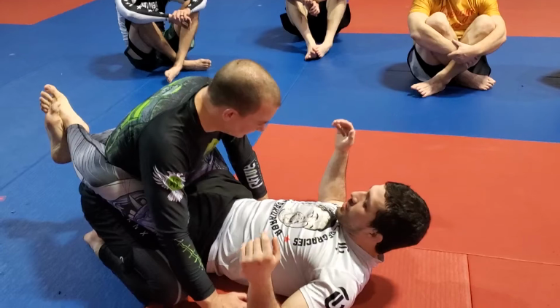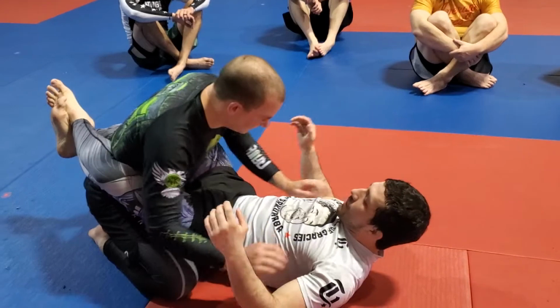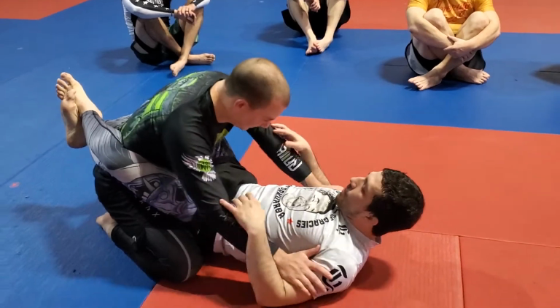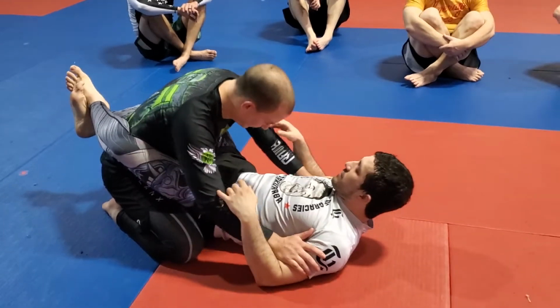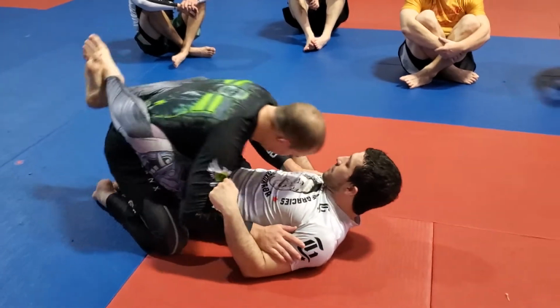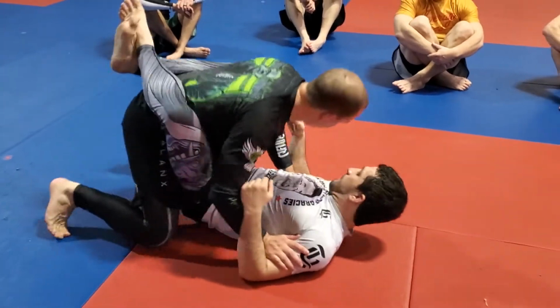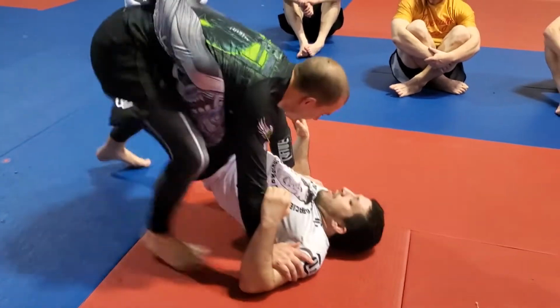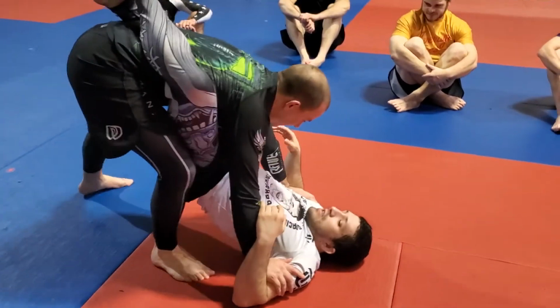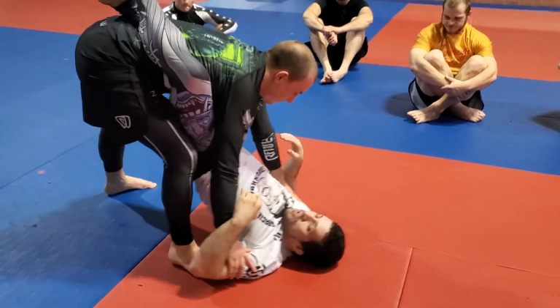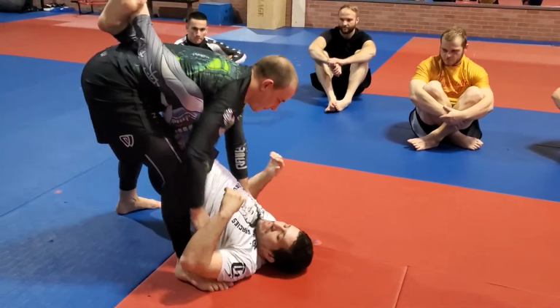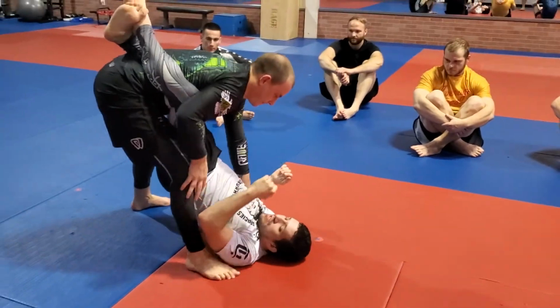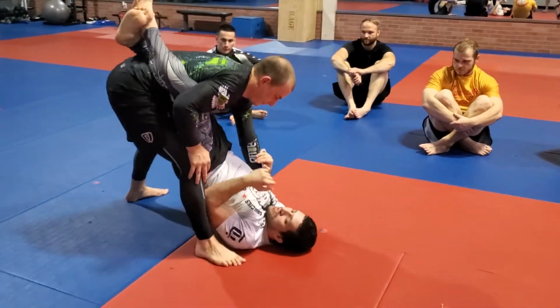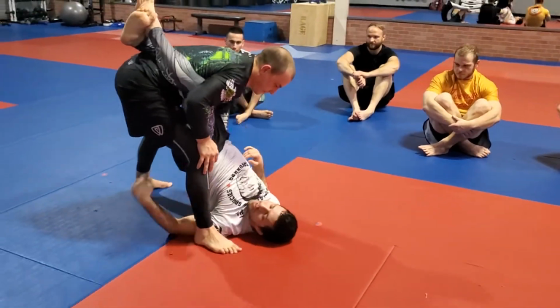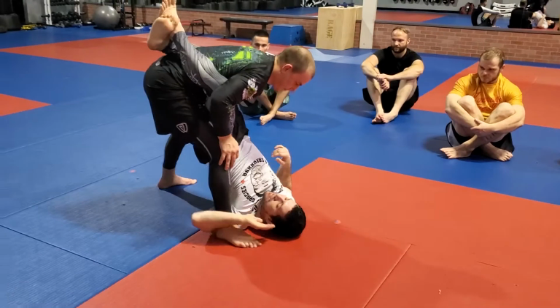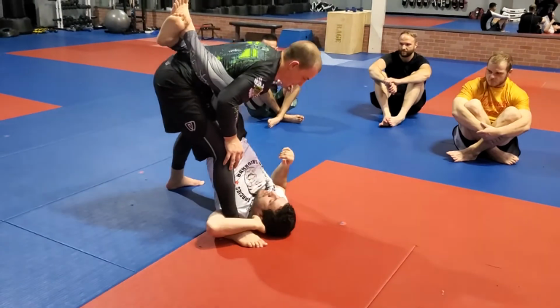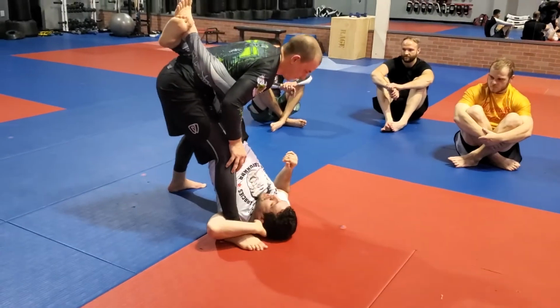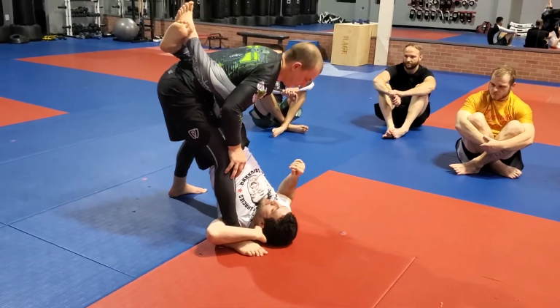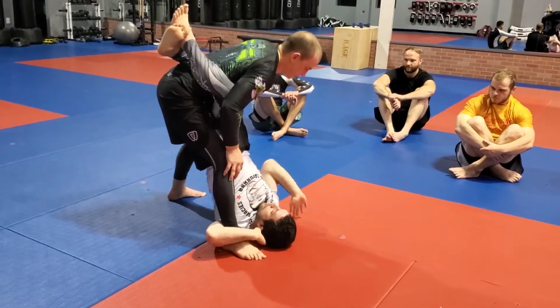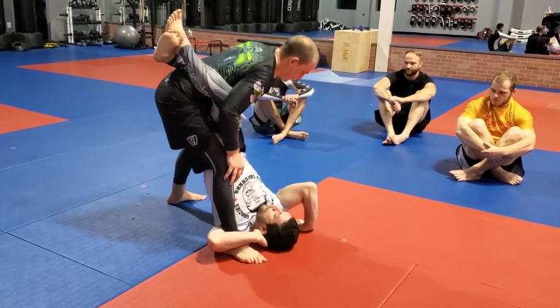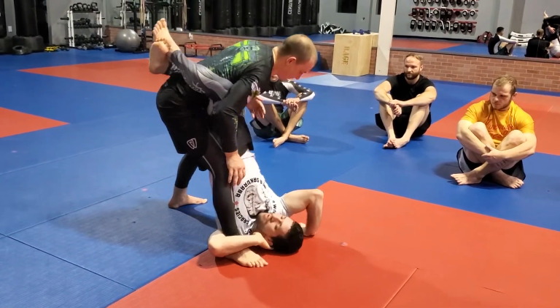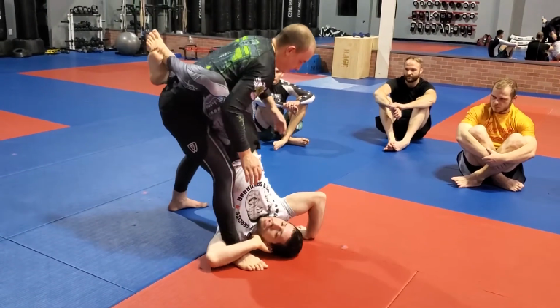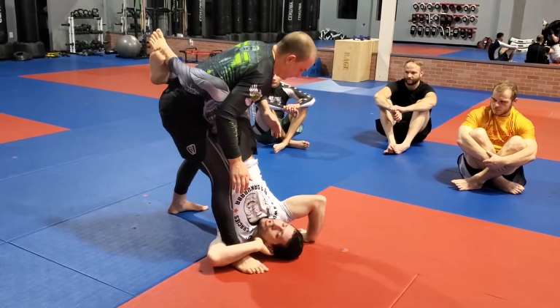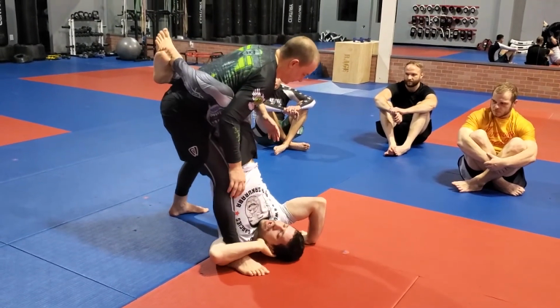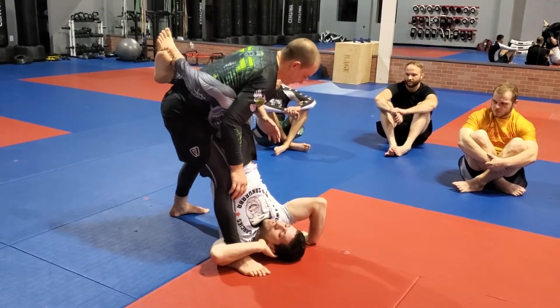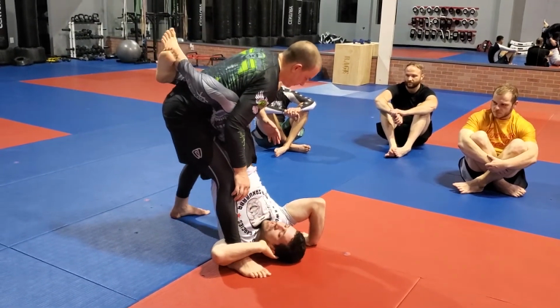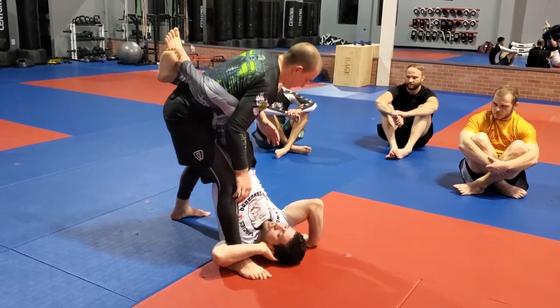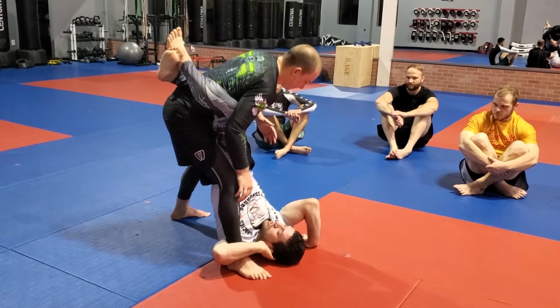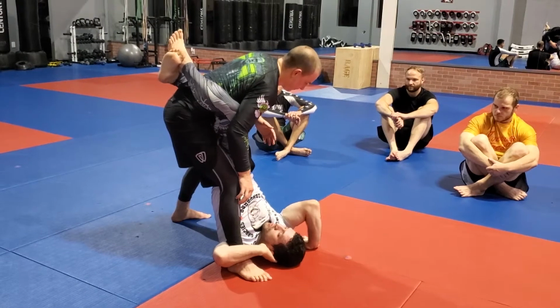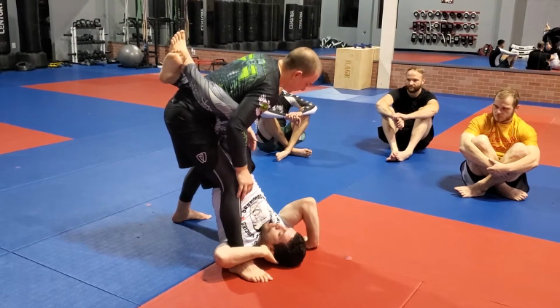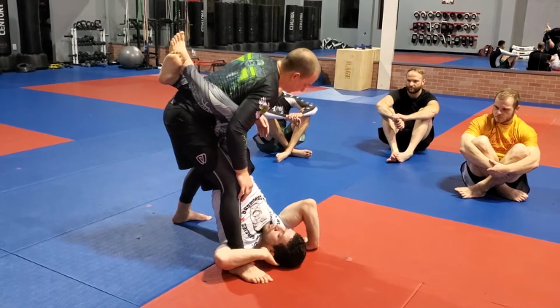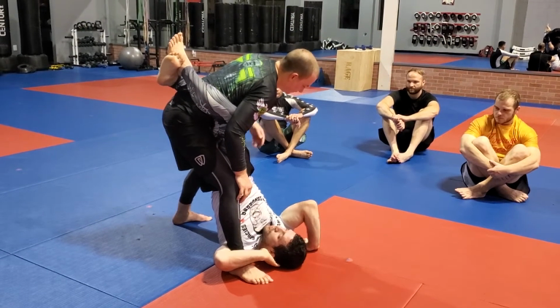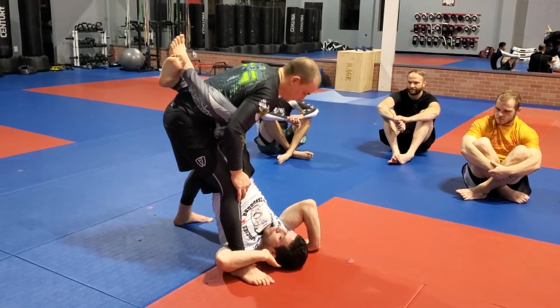Here, our opponent stands — it still gives me that staggered stance, so I'm going to take this, and then I can either go for this option, and then if it's unsuccessful, transition to the star sweep, or I can just go for this right on the back.